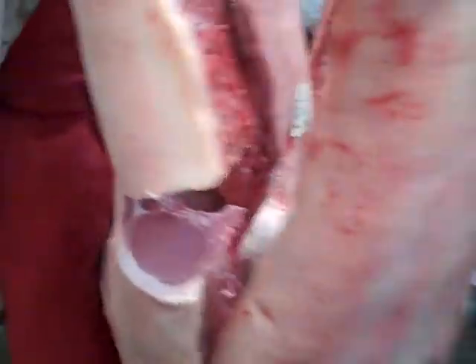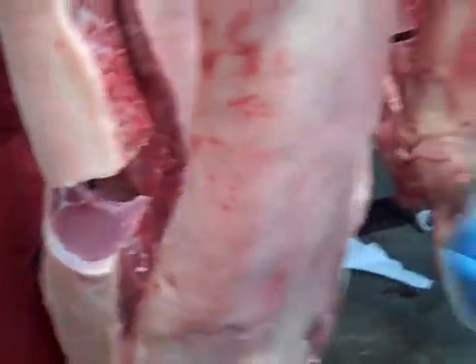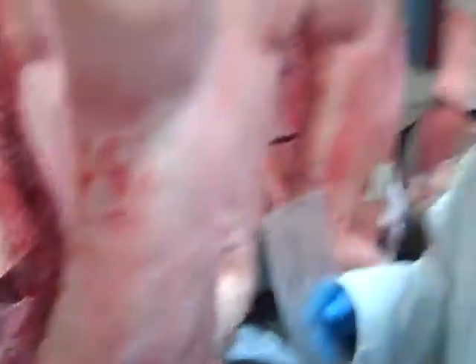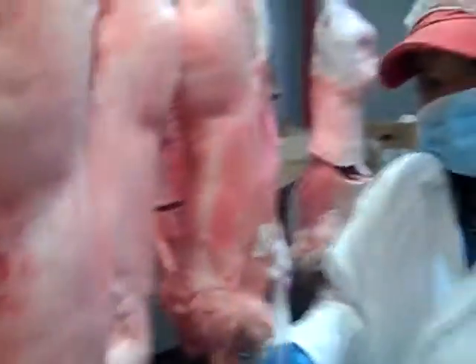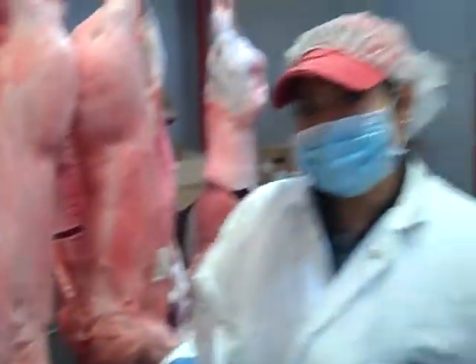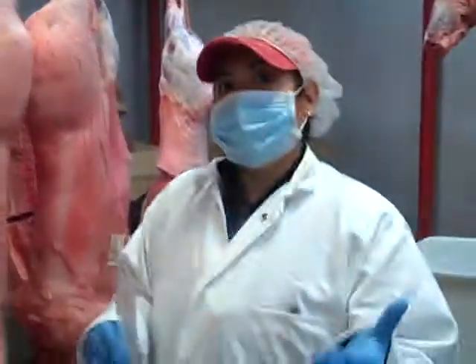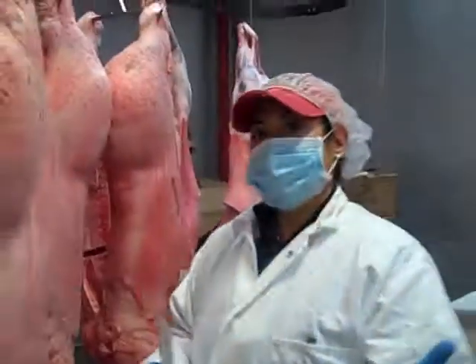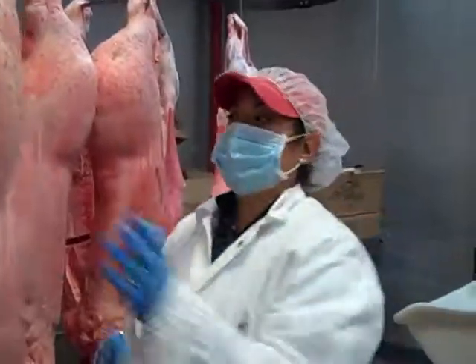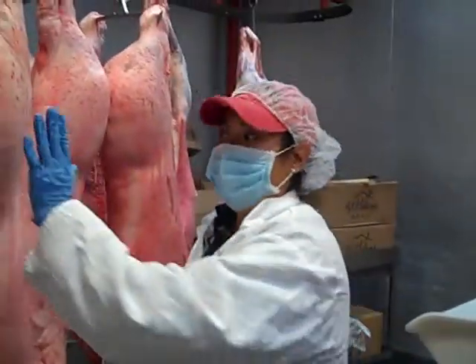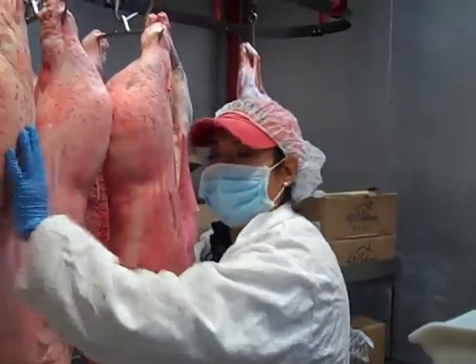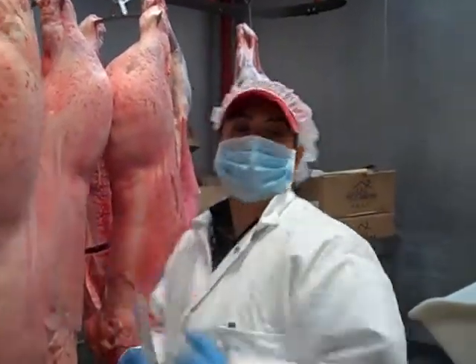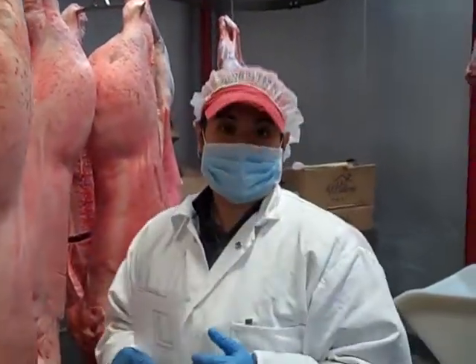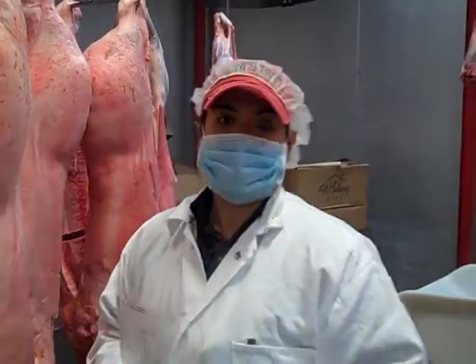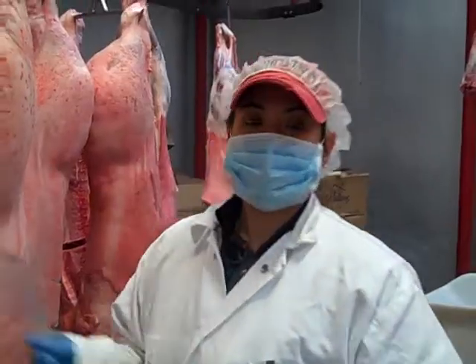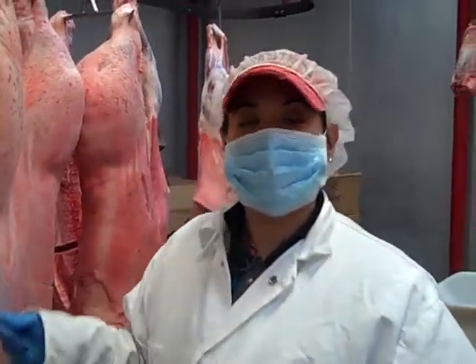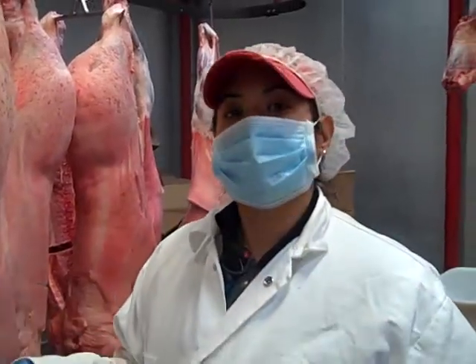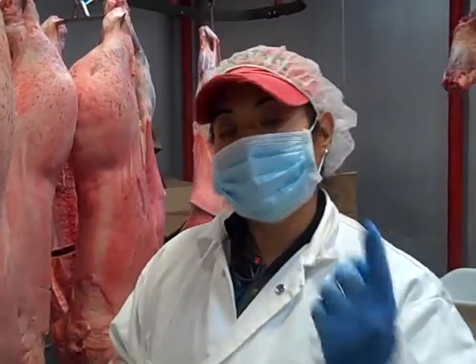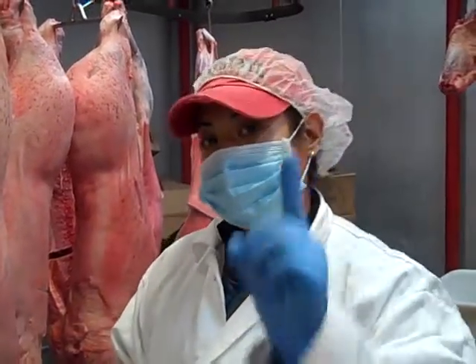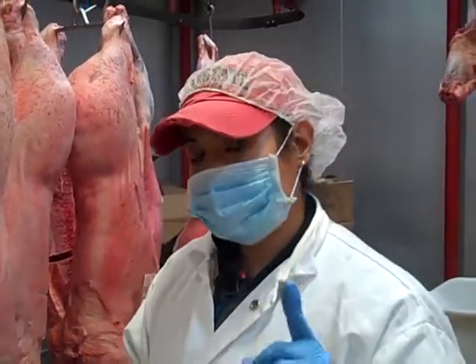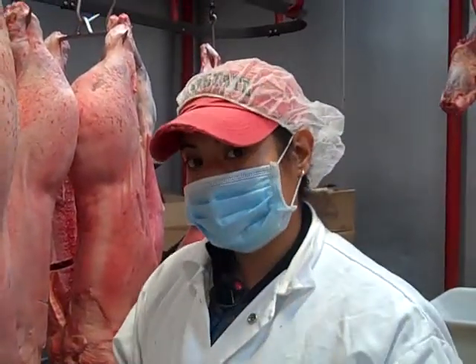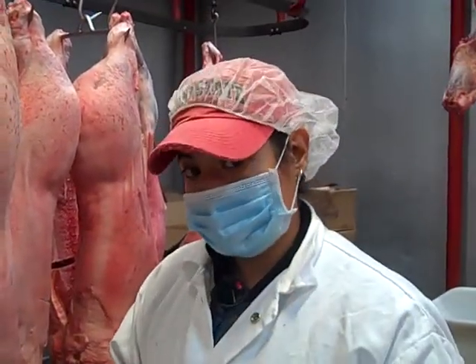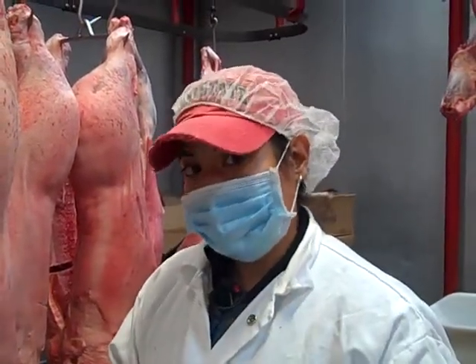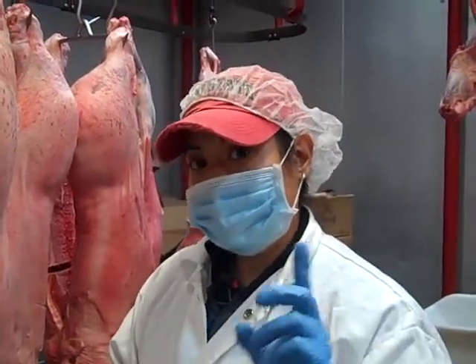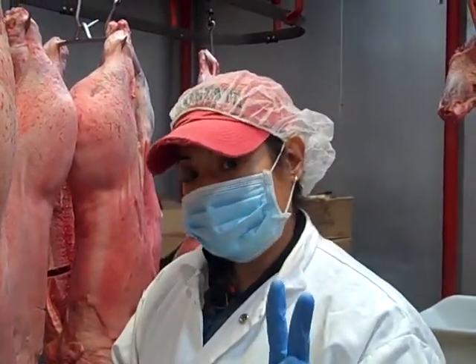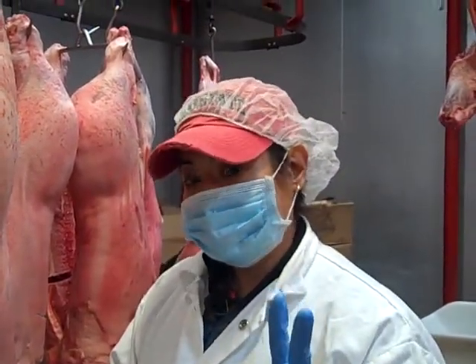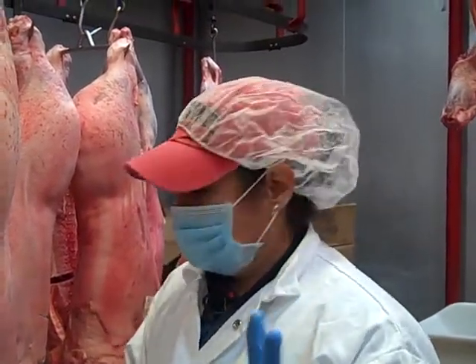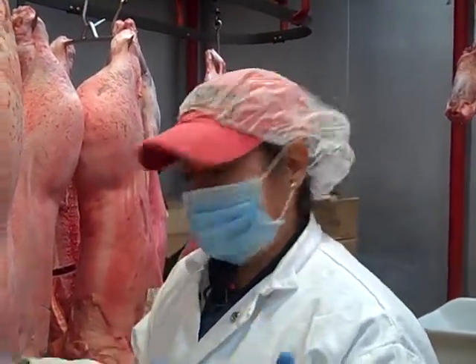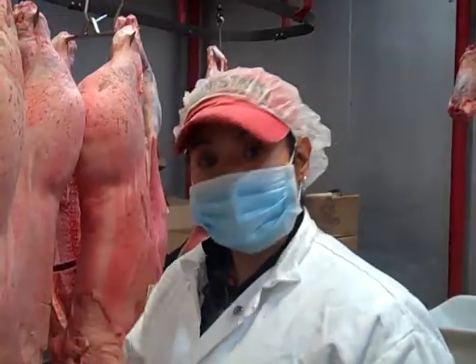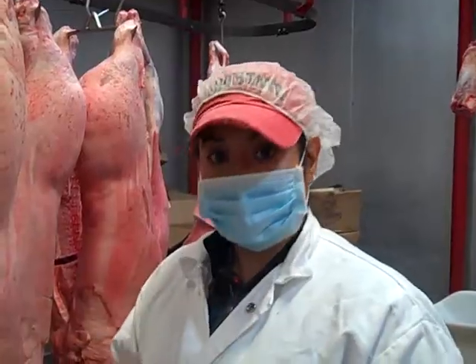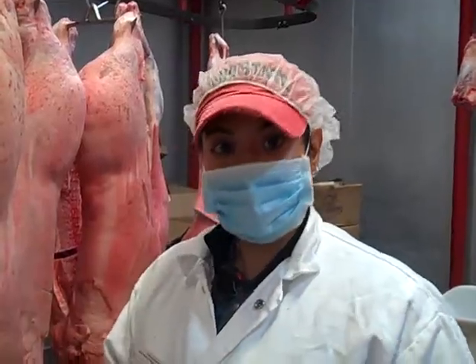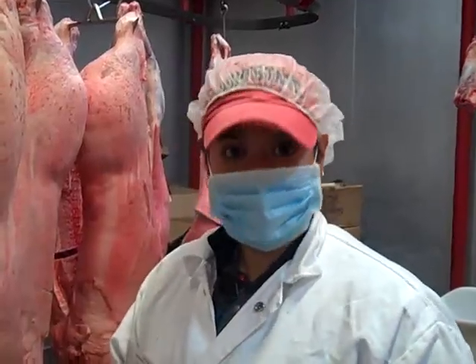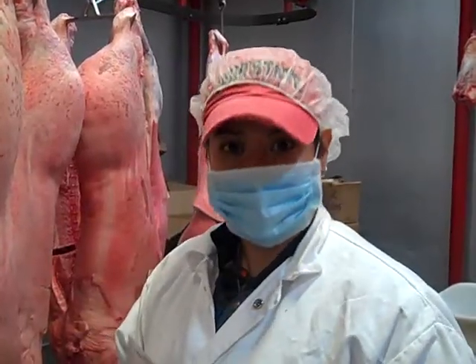With that being said, the name of the game with pork carcasses is really just to determine two things: one, is it acceptable in quality, and two, how much sellable product do I actually have?